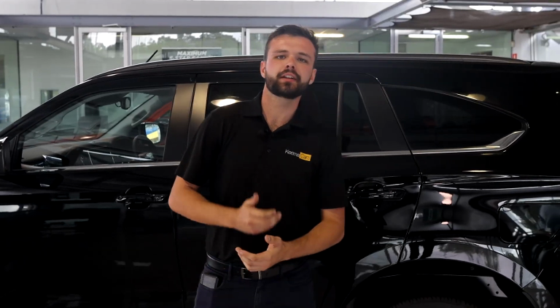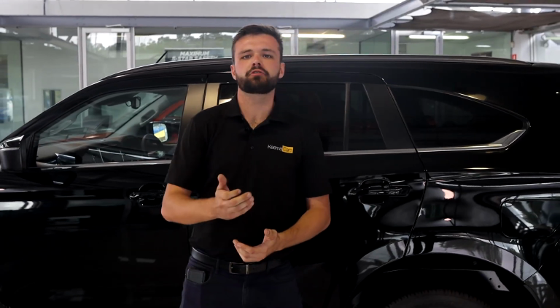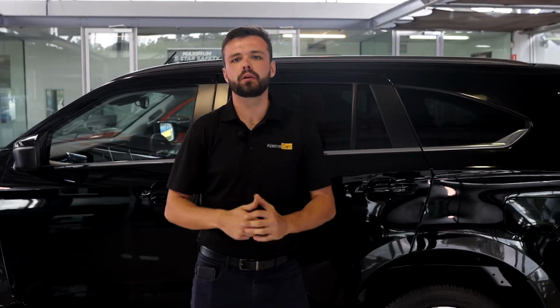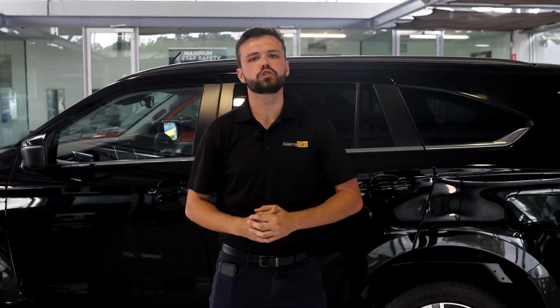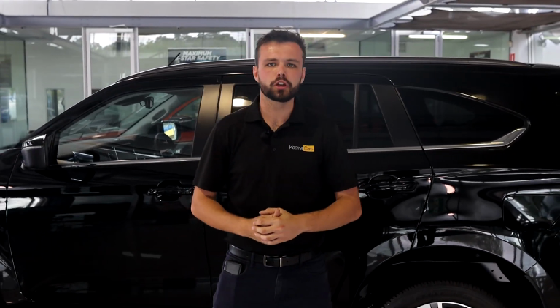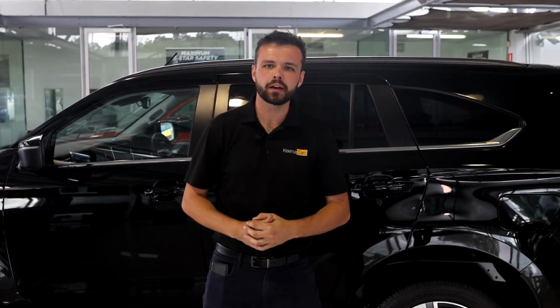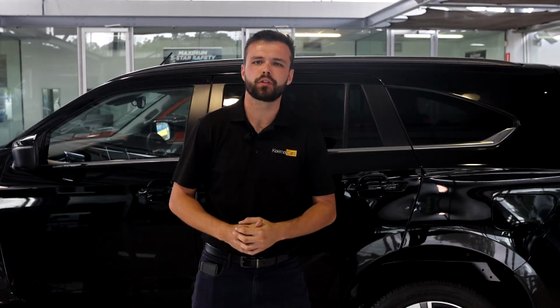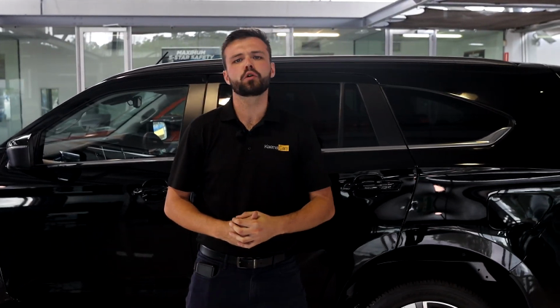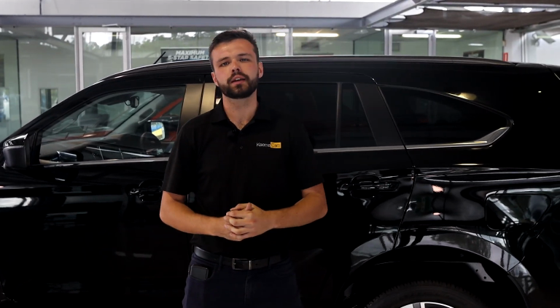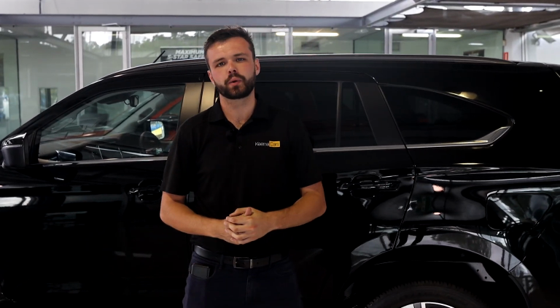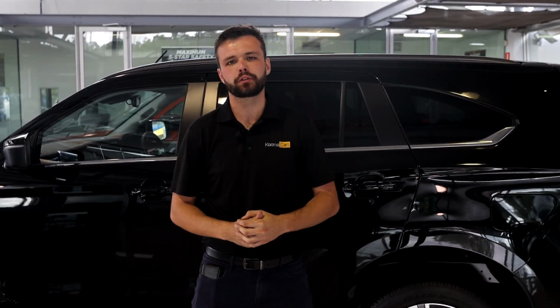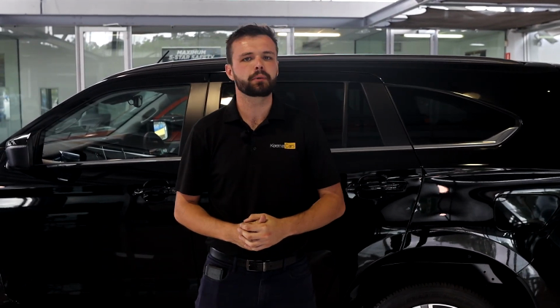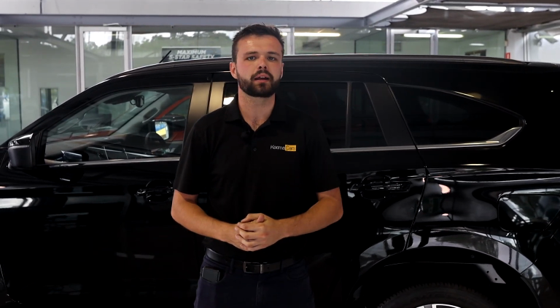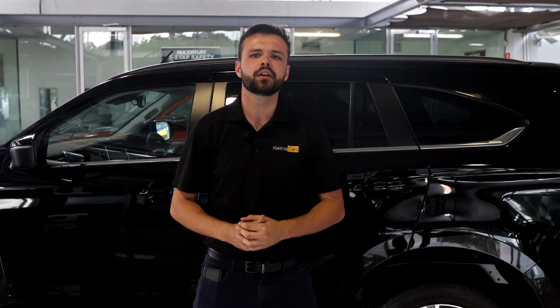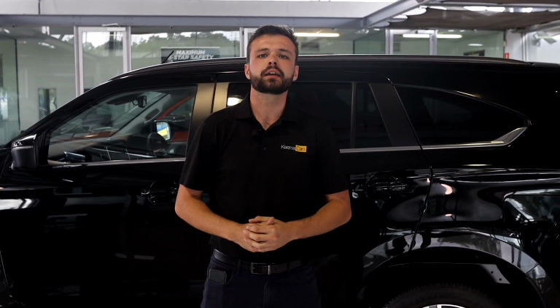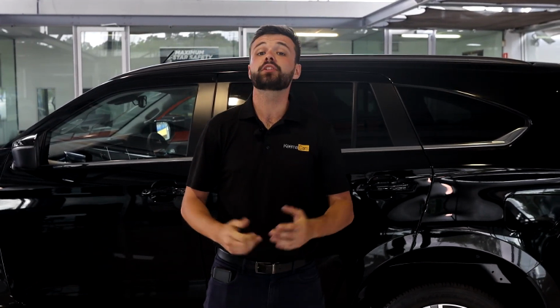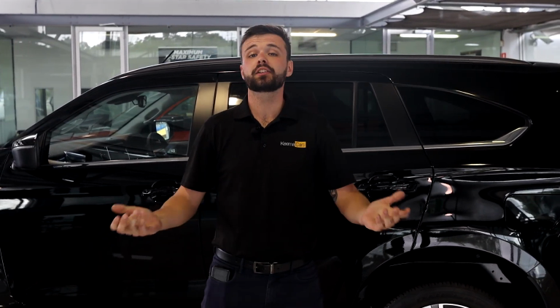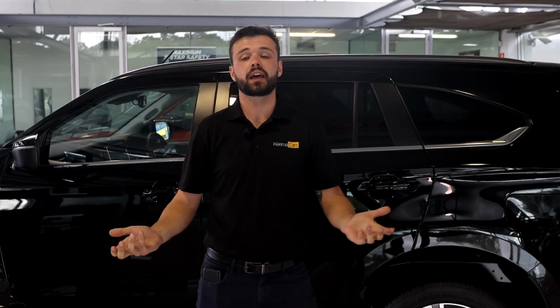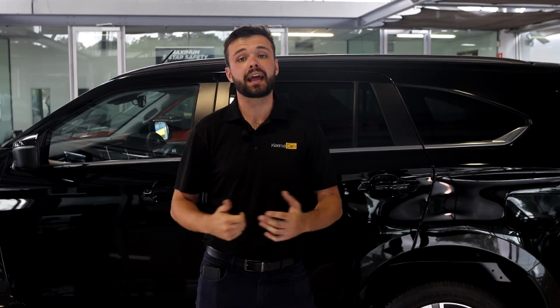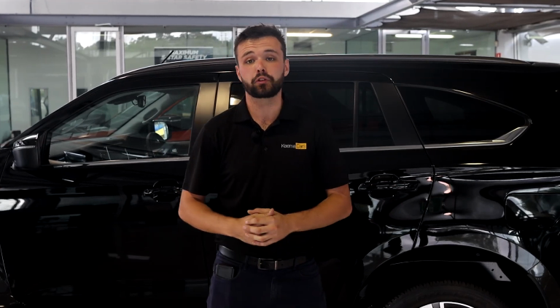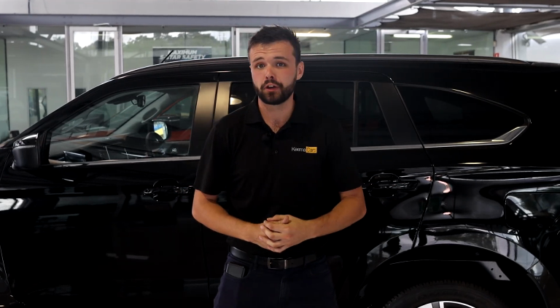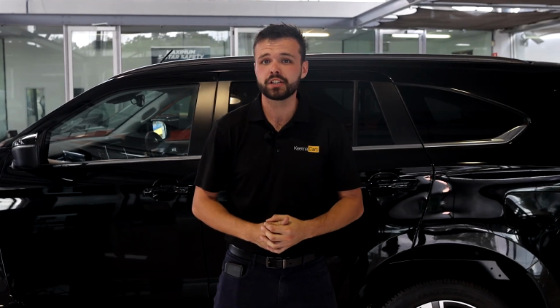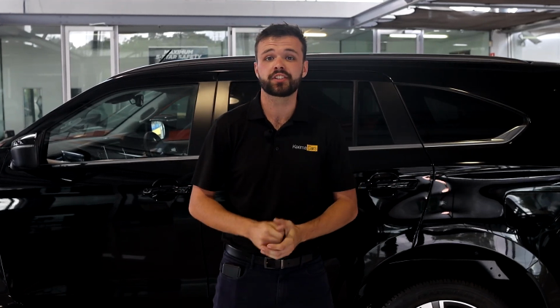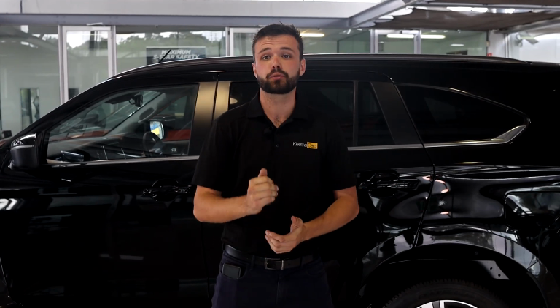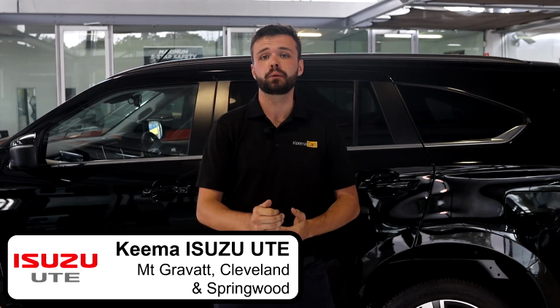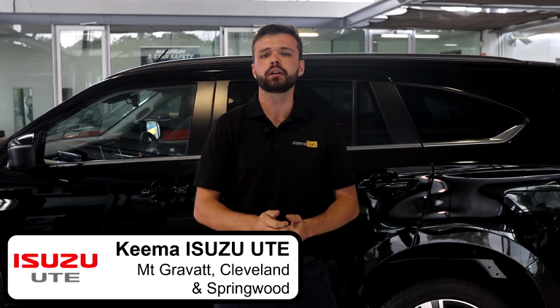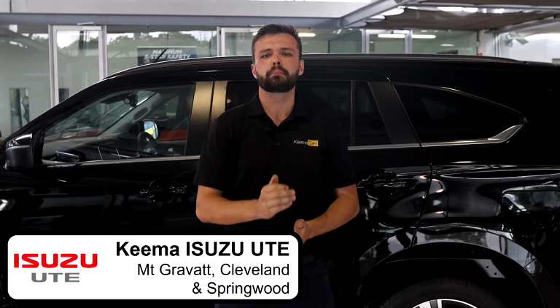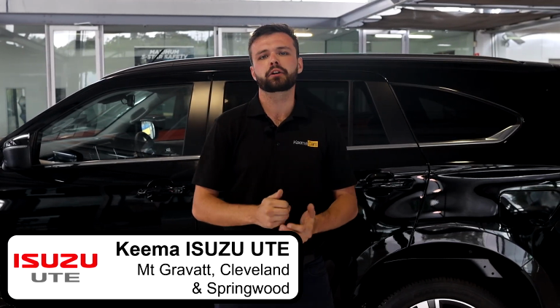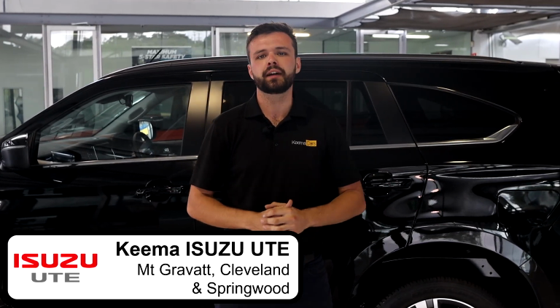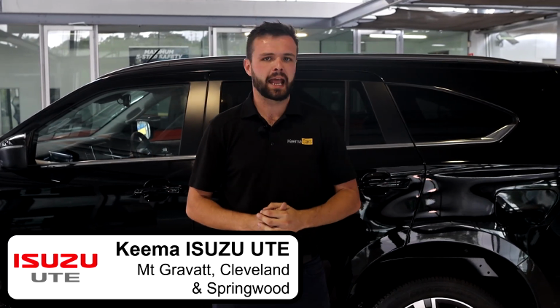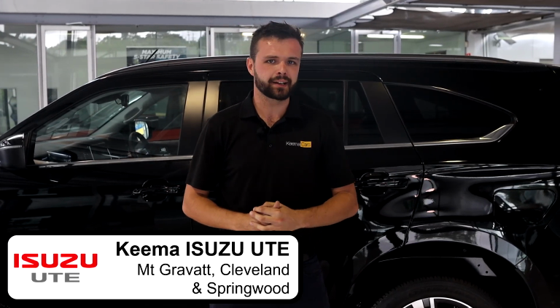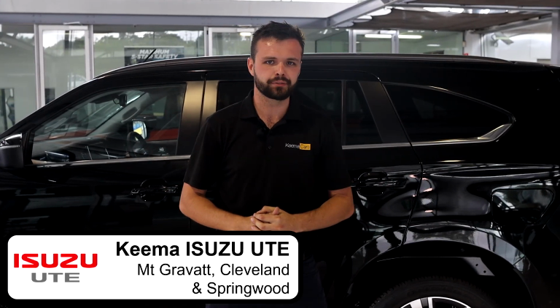That's a wrap on the all-new lineup for the model year 23 MUX. Come see us at our three locations at Springwood, Macgregor, and Cleveland.